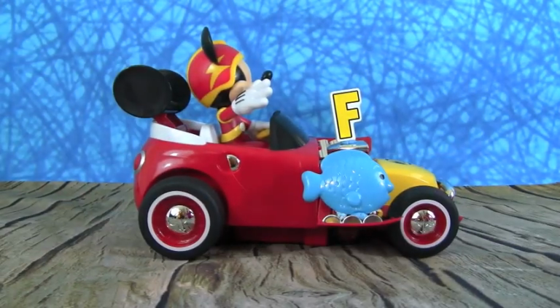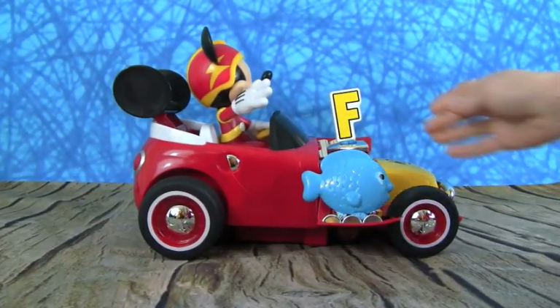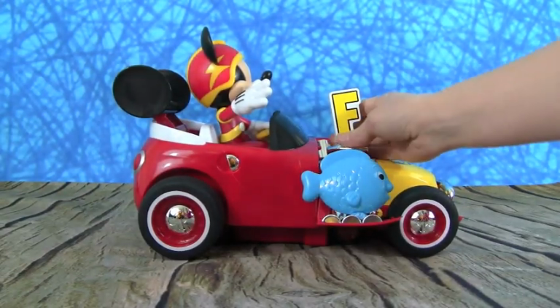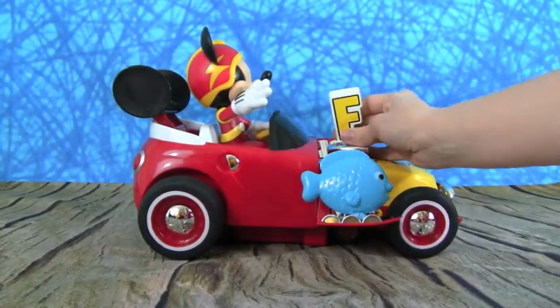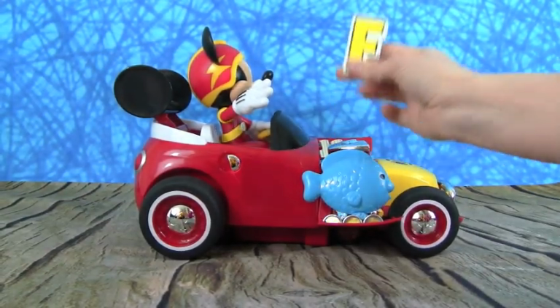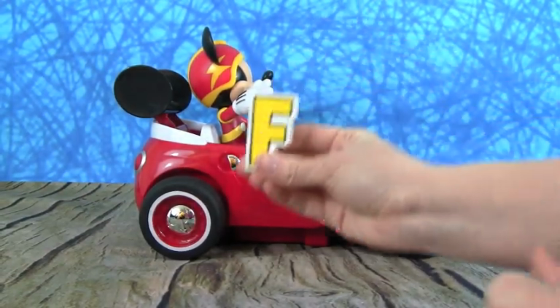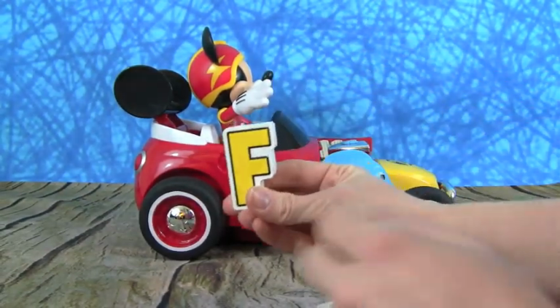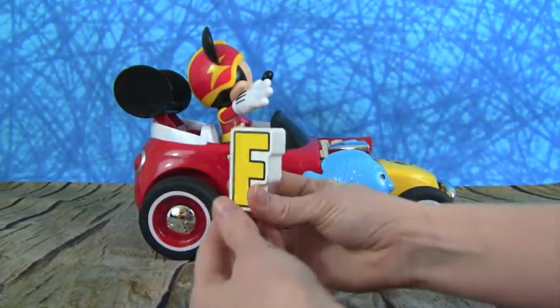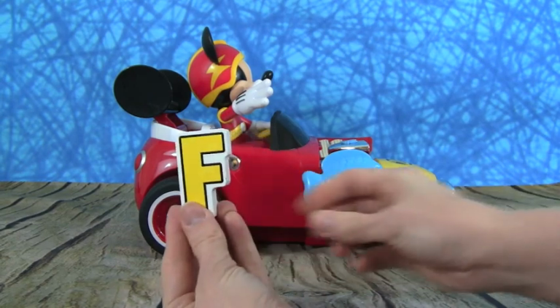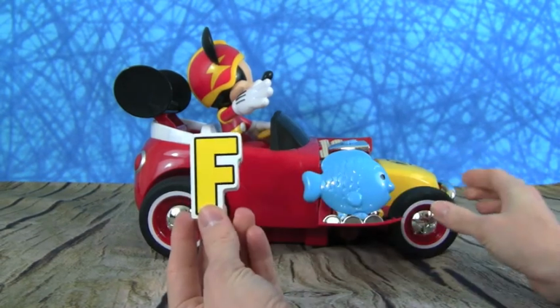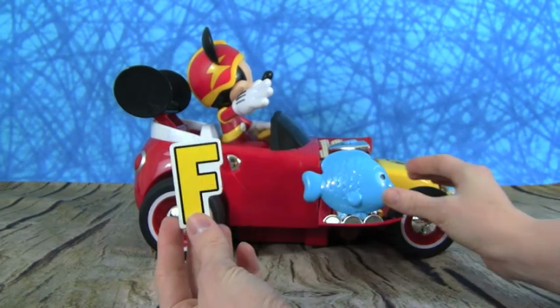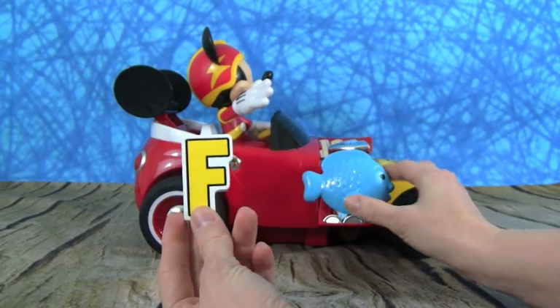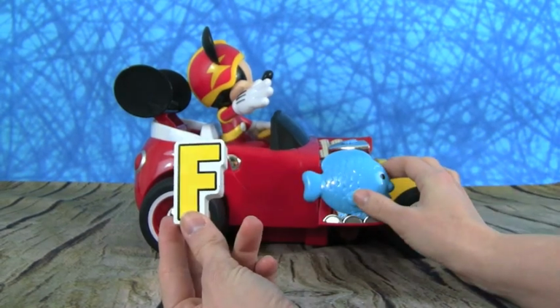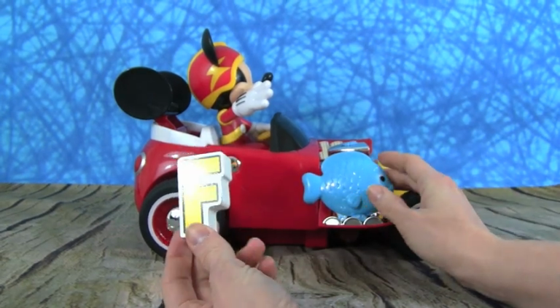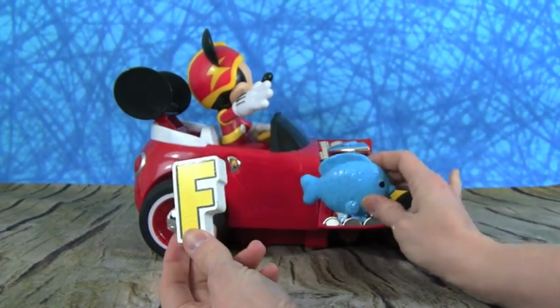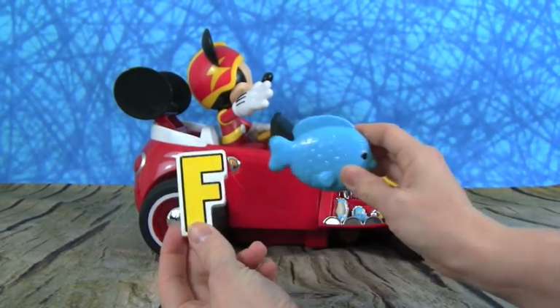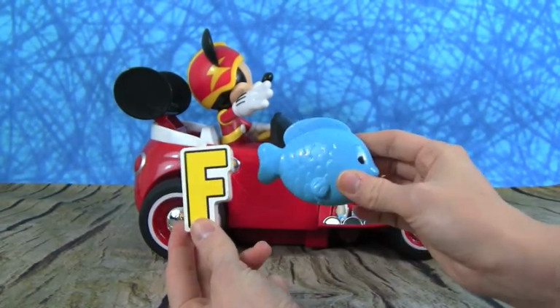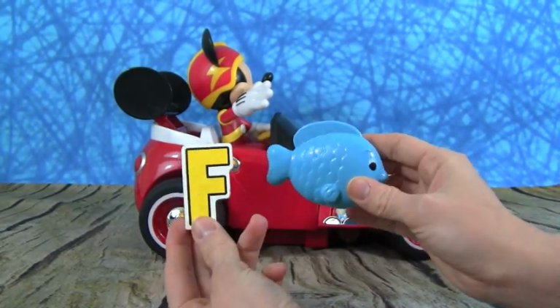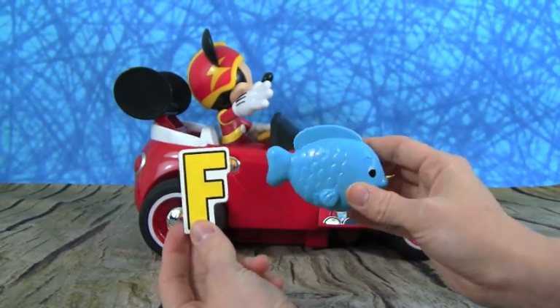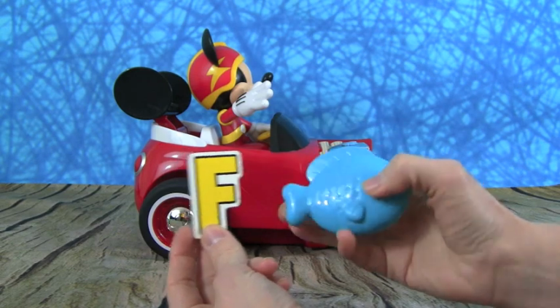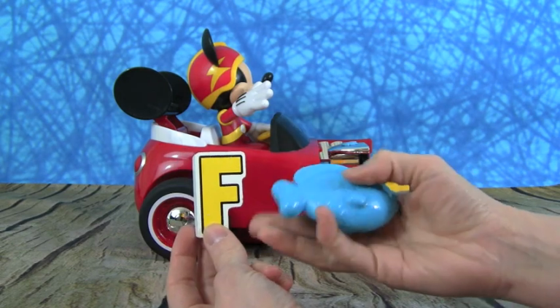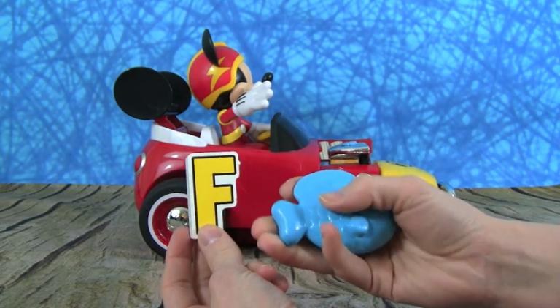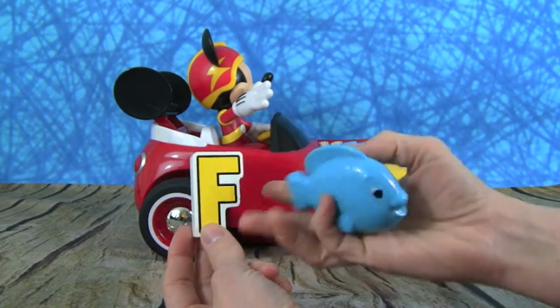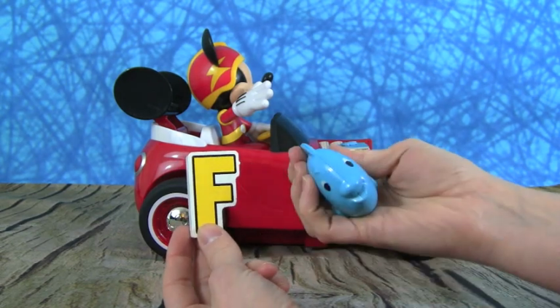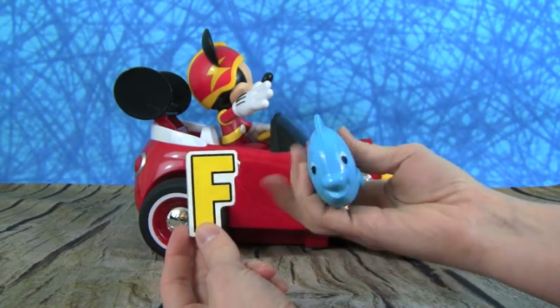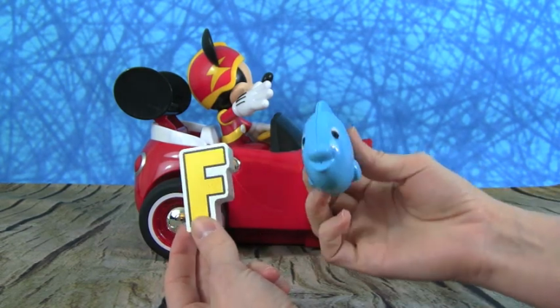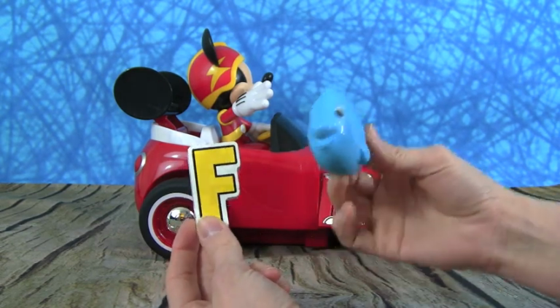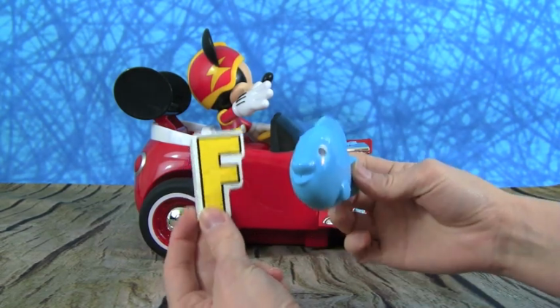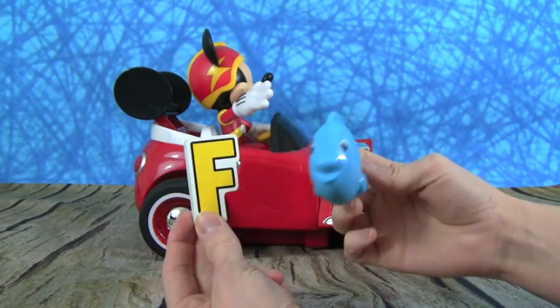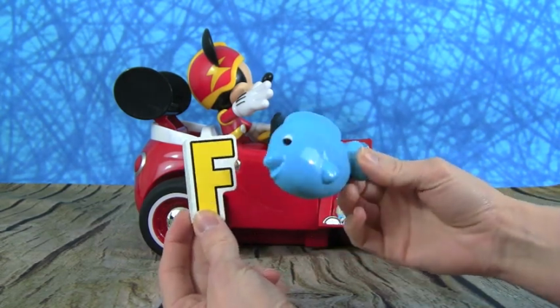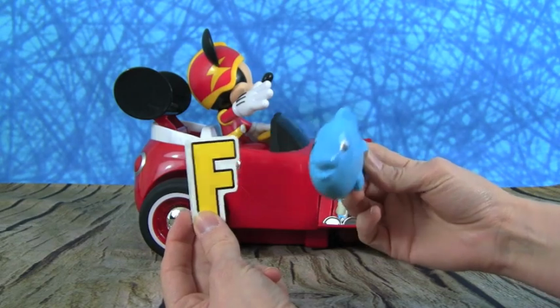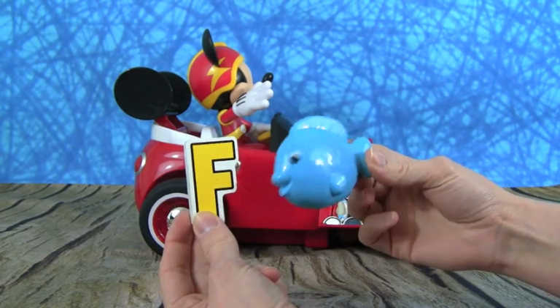Here we go, here's the letter F. And let's see, what is F for? It's a fish — here is a blue fish. F is for fish.